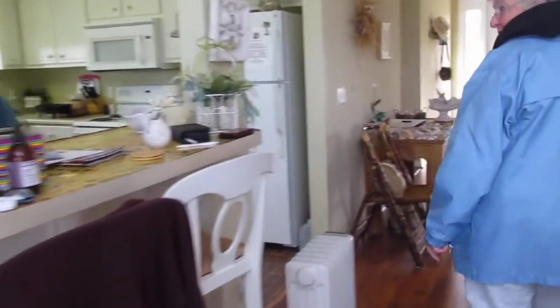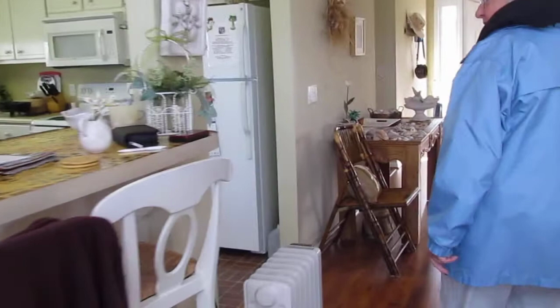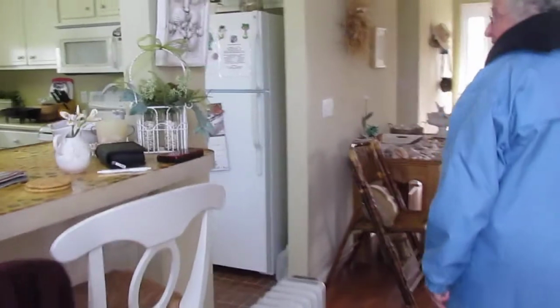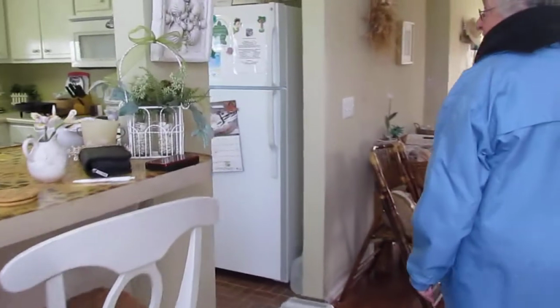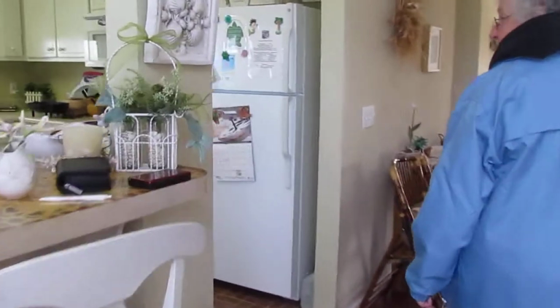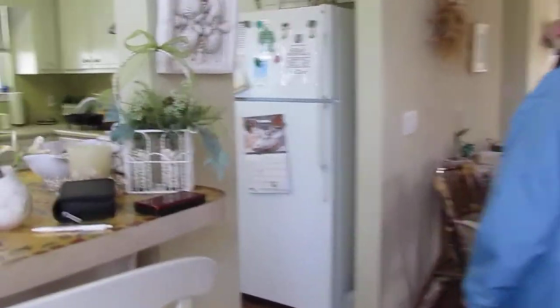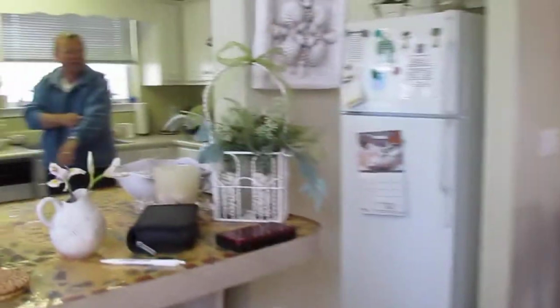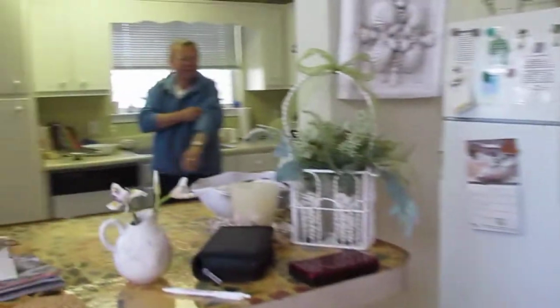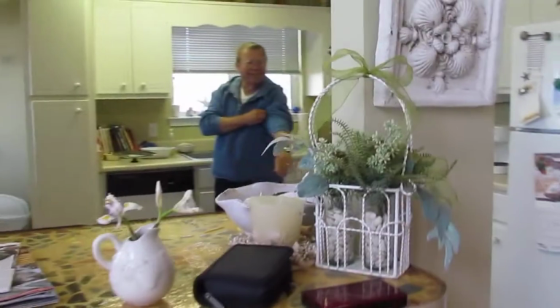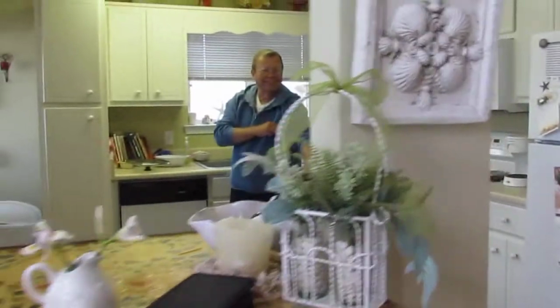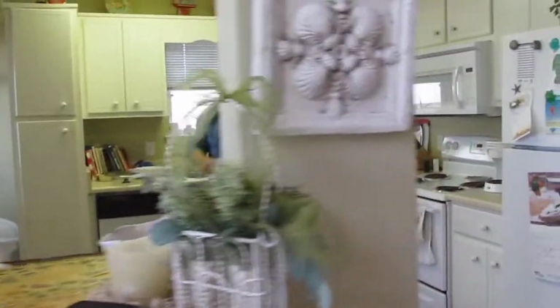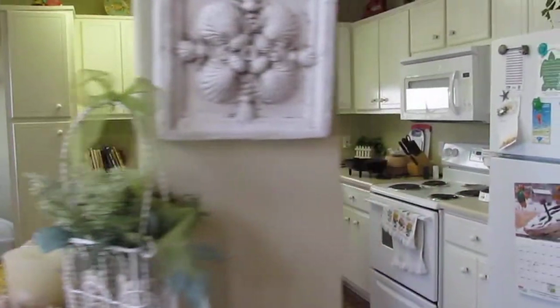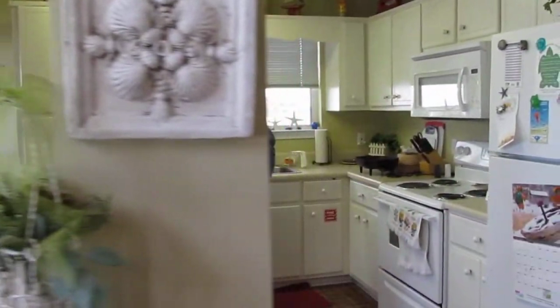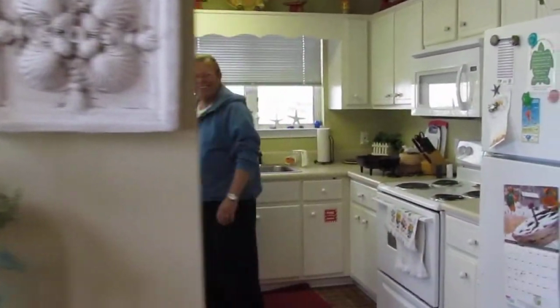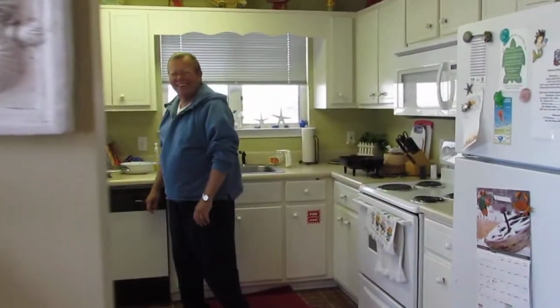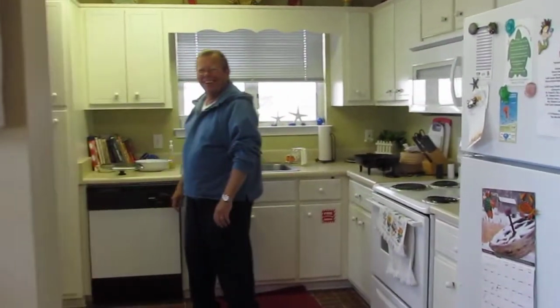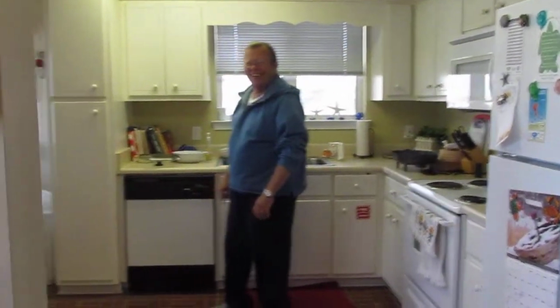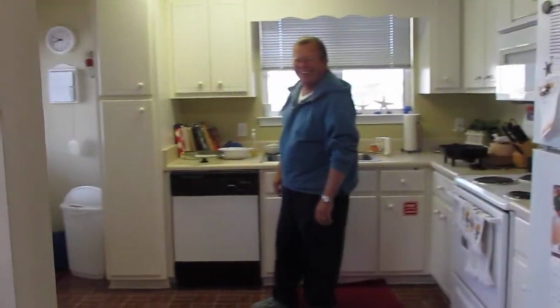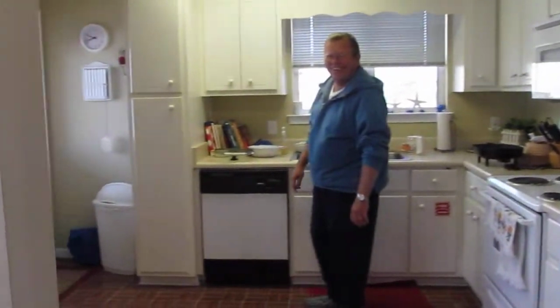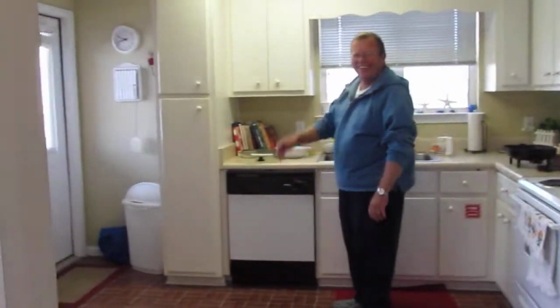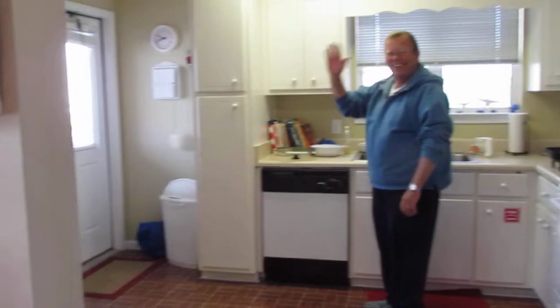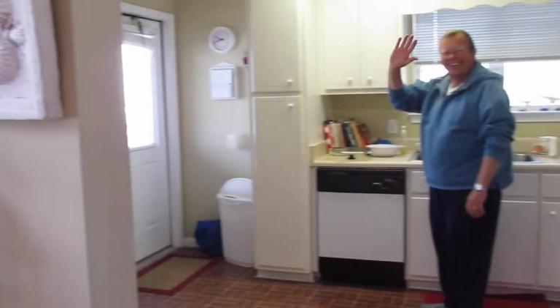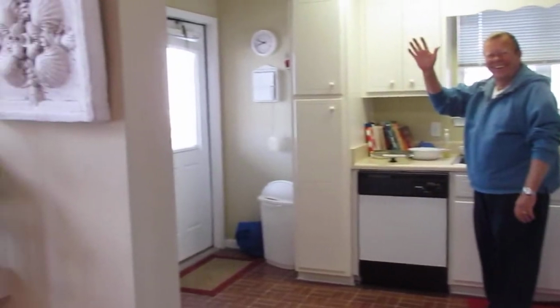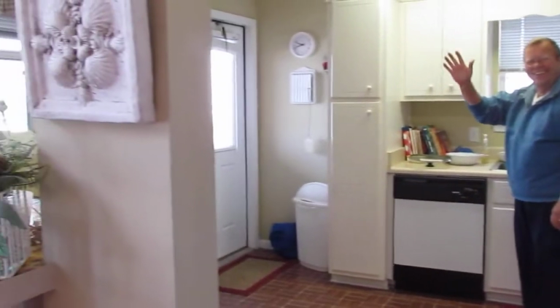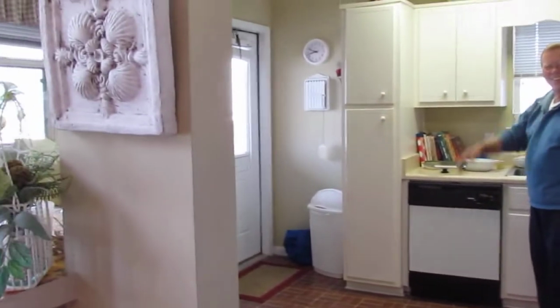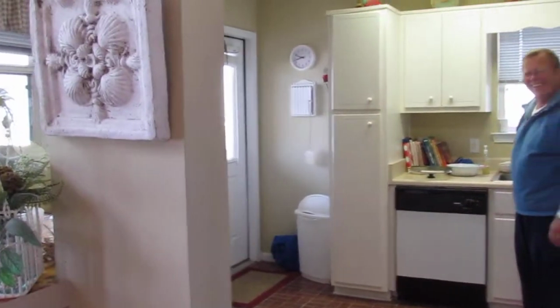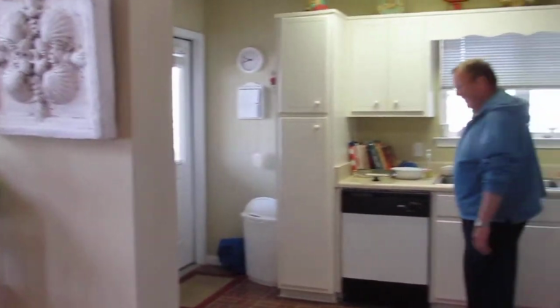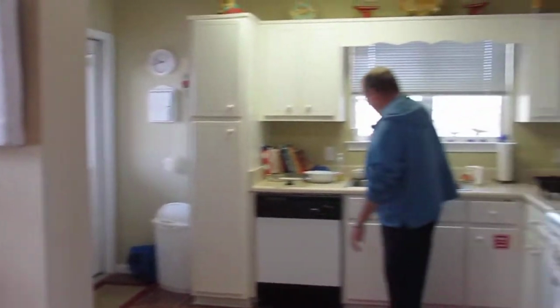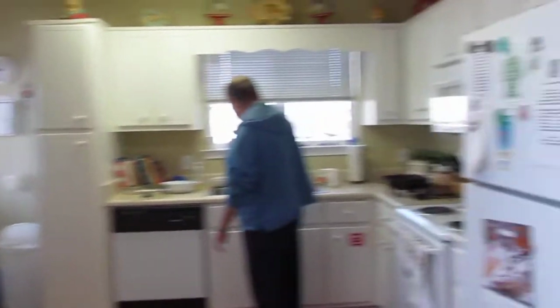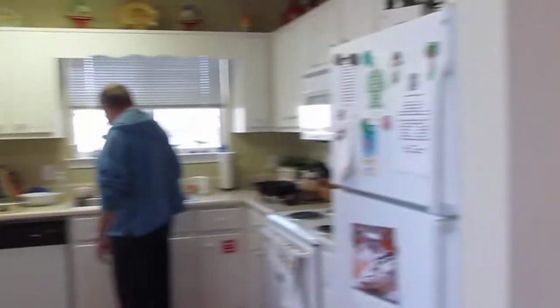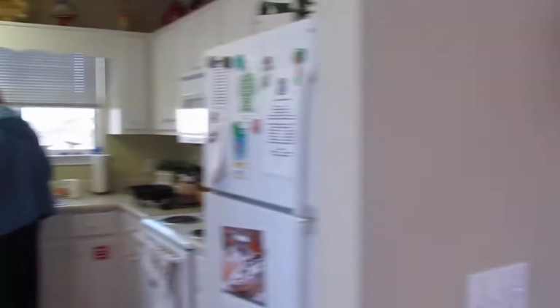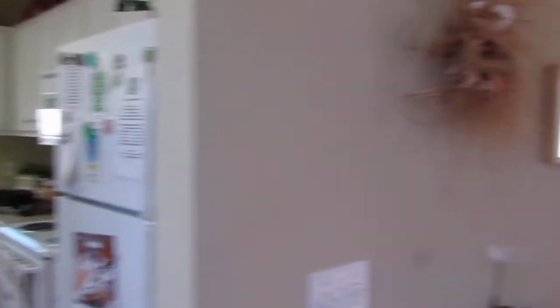And our kitchen with Bob doing the dishes. Hi Bob. Maid service is wonderful here. You're going to be on YouTube by tomorrow. Maid service is wonderful.